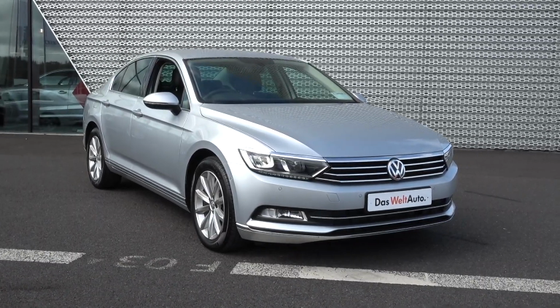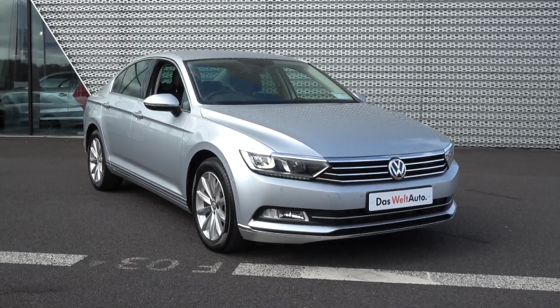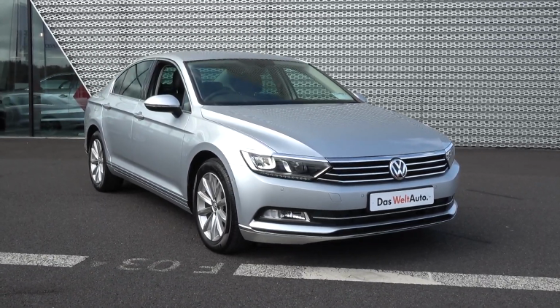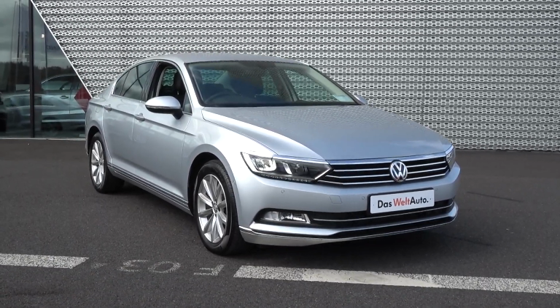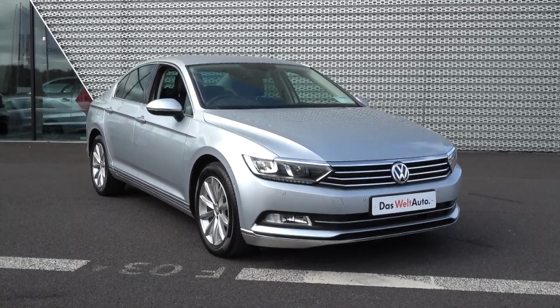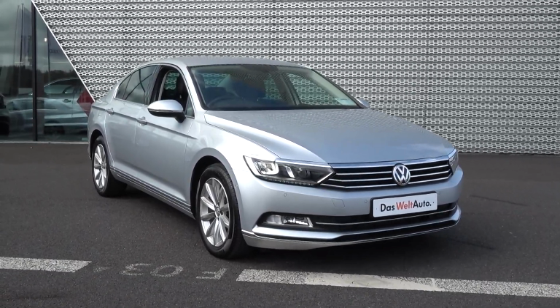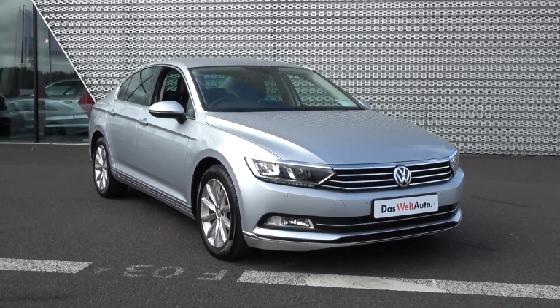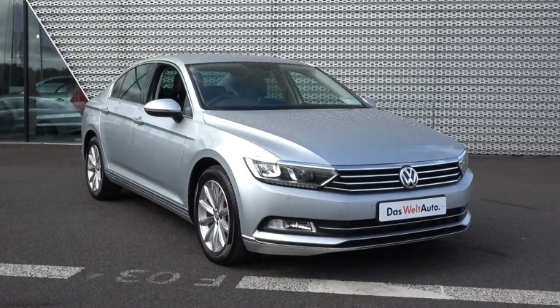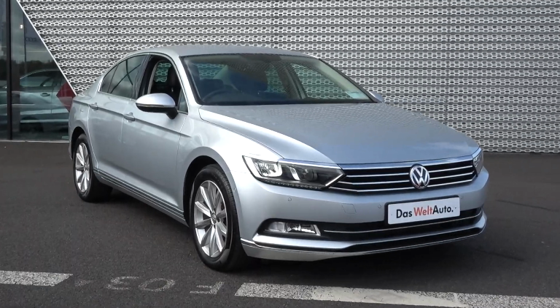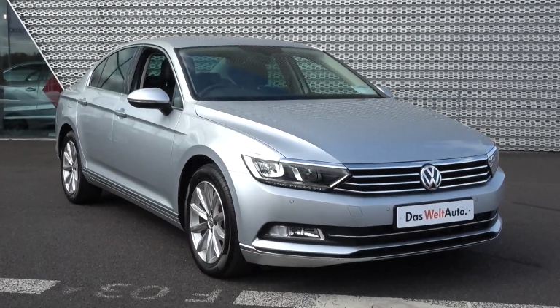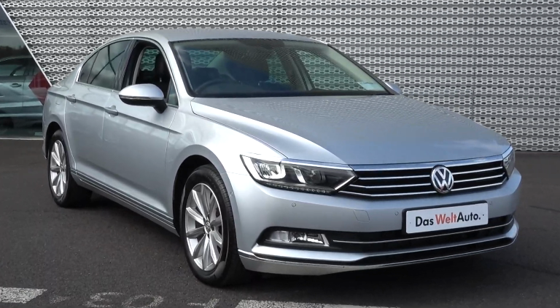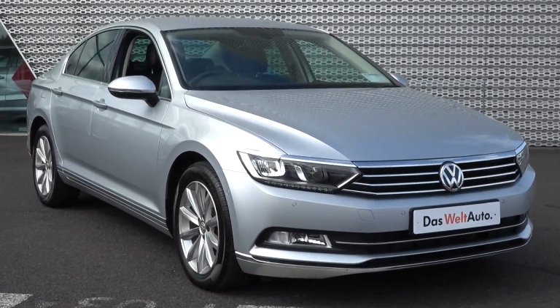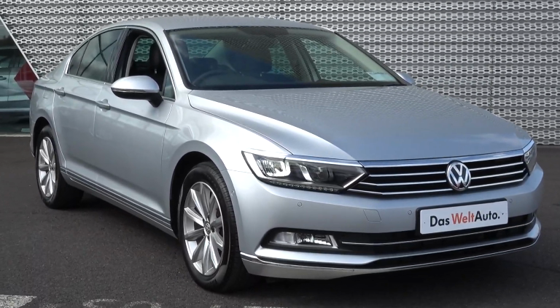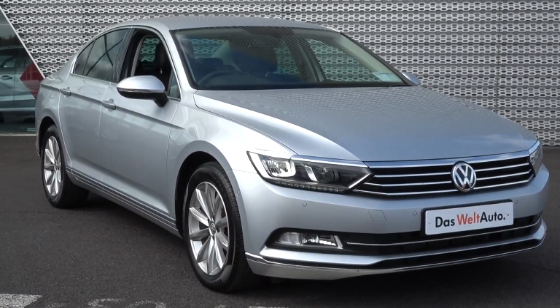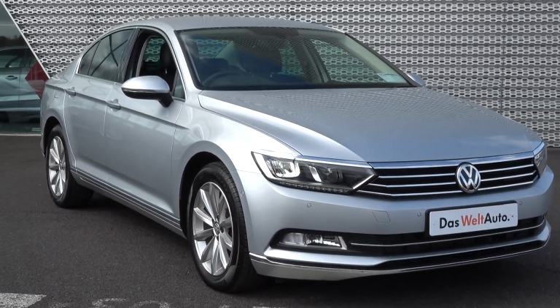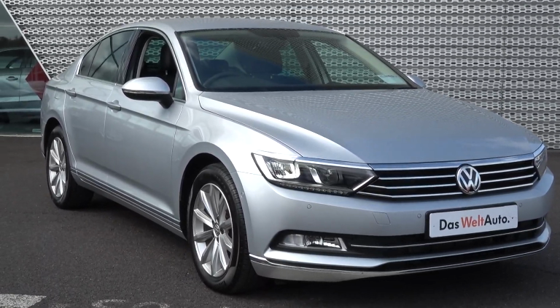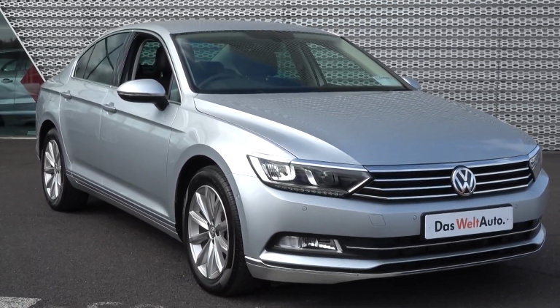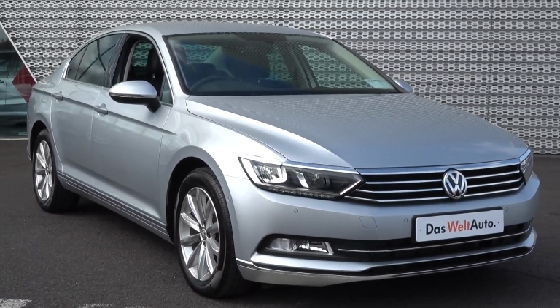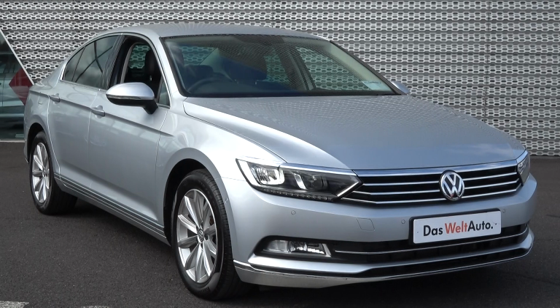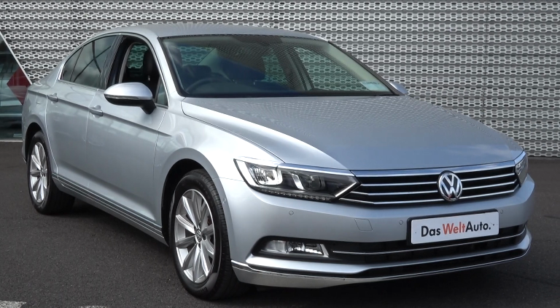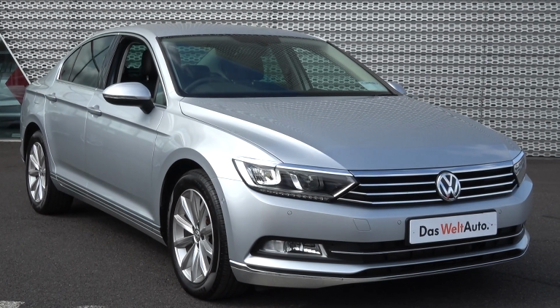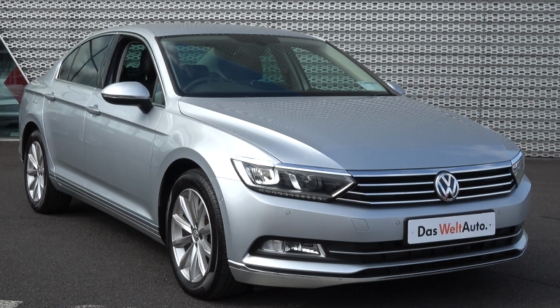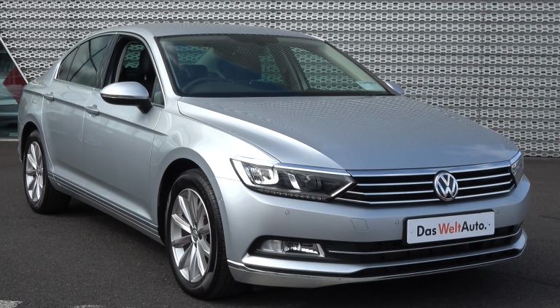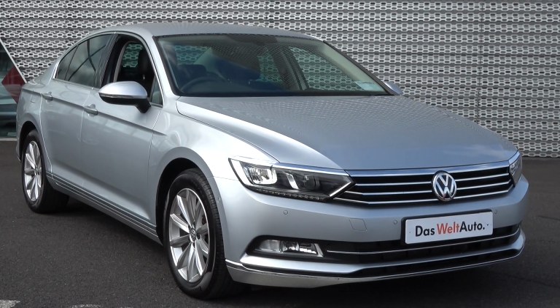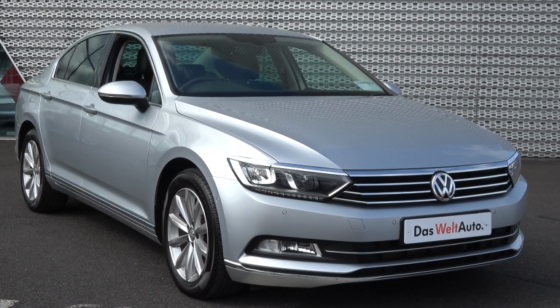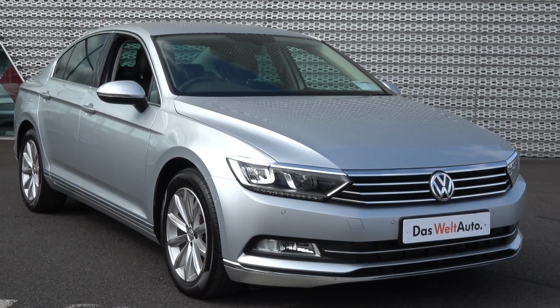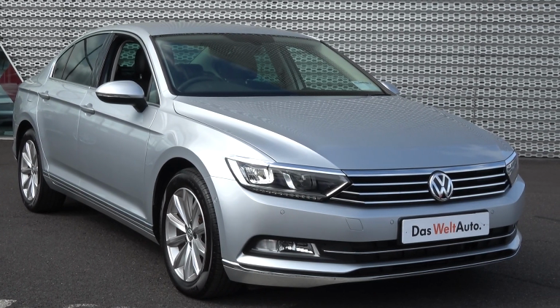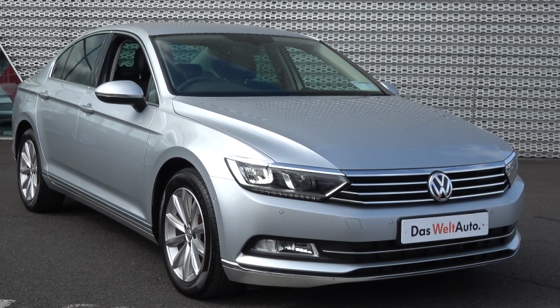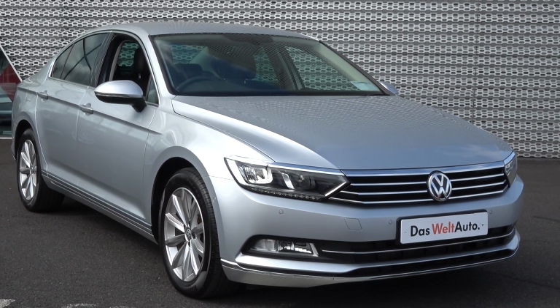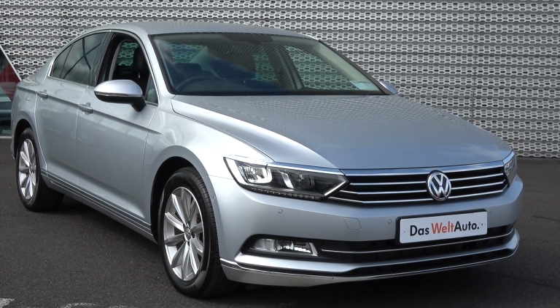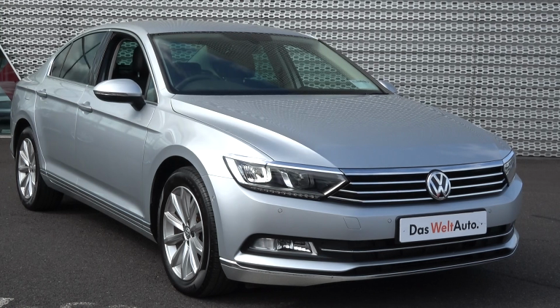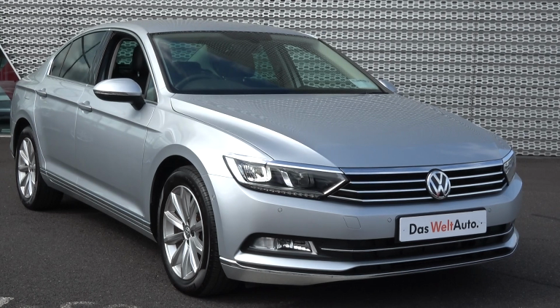Moving forward, you'll note this vehicle is part of the award-winning DasWeltAuto program, therefore offering you exceptional value in terms of additional benefits — 100% peace of mind with our minimum 12 months unlimited mileage comprehensive warranty, together with 12 months European roadside assistance.